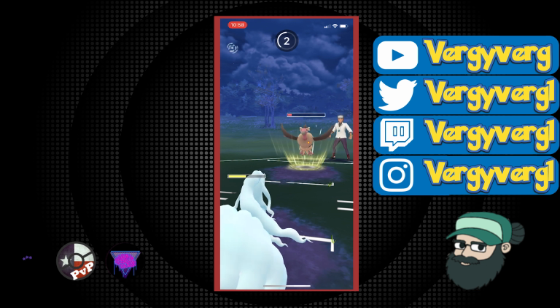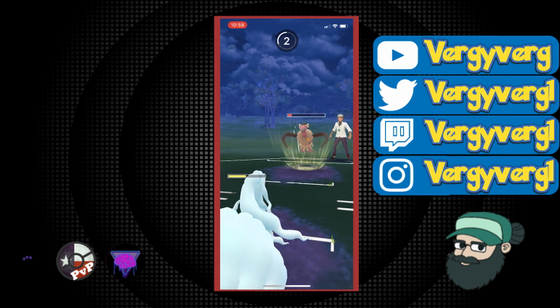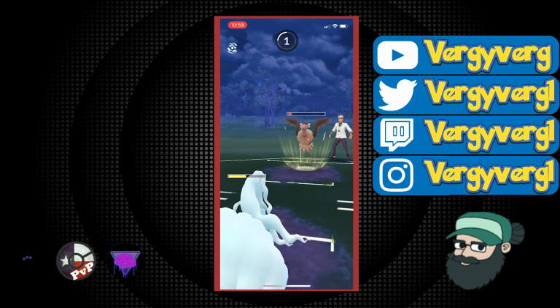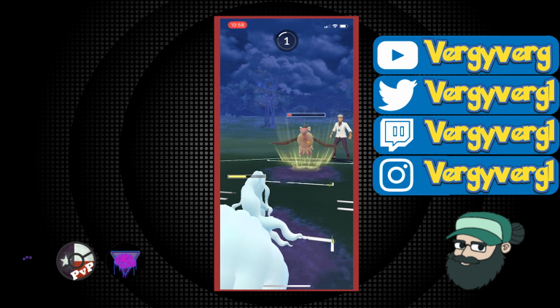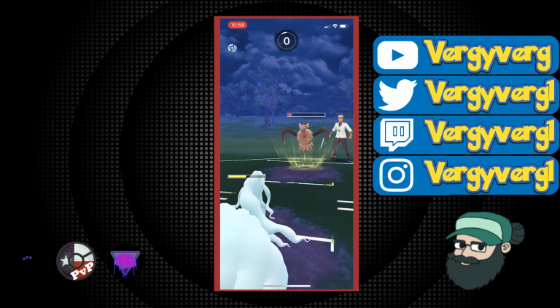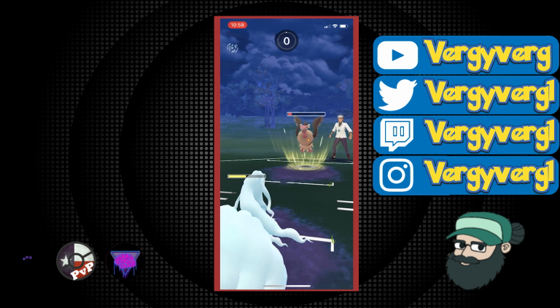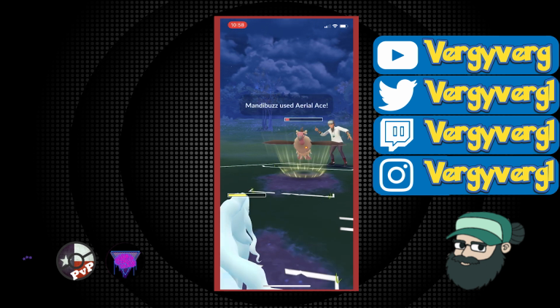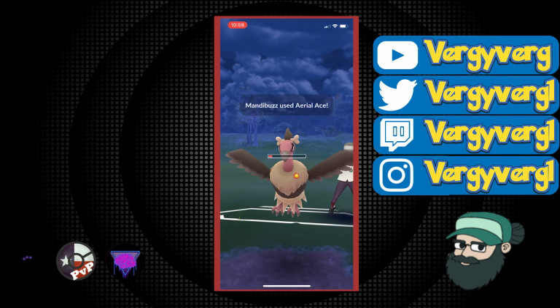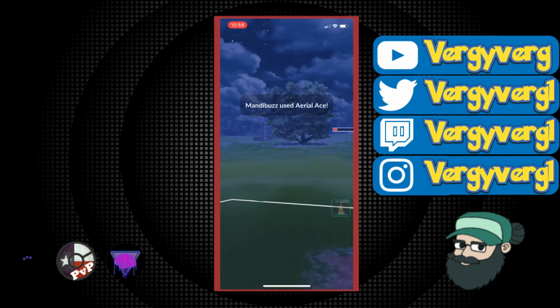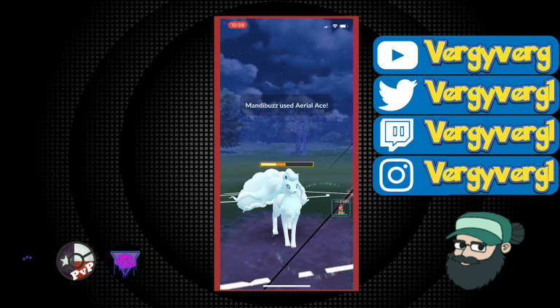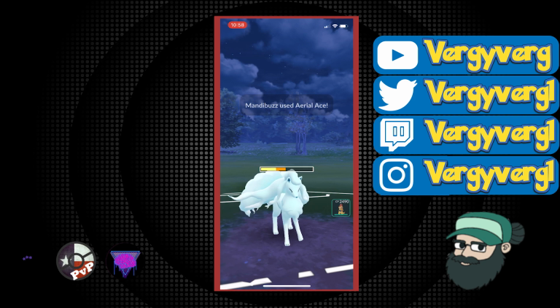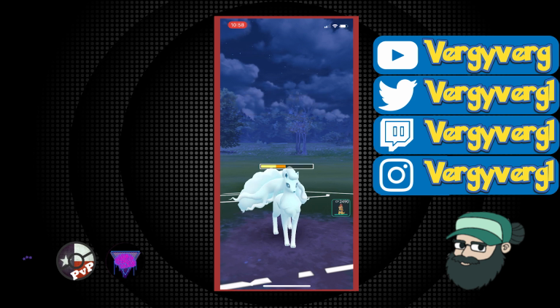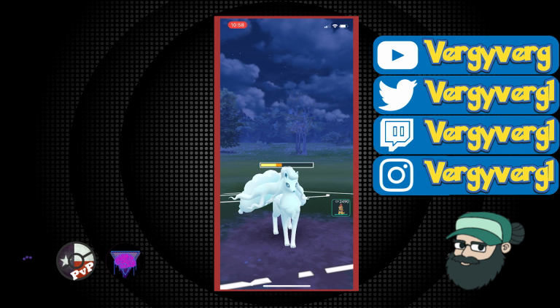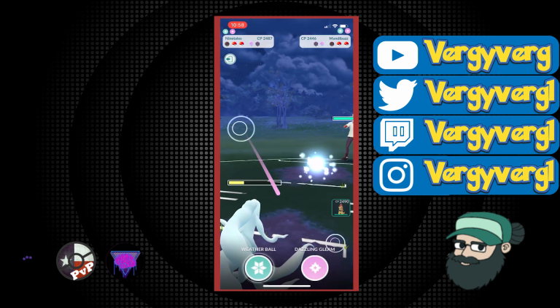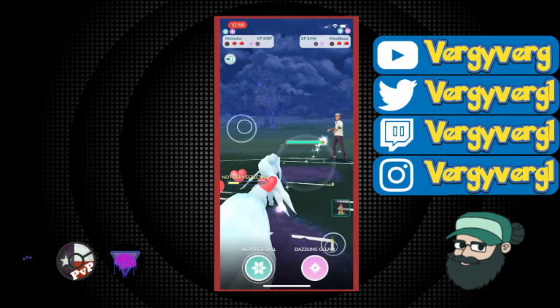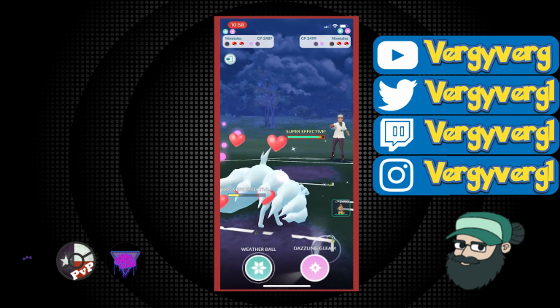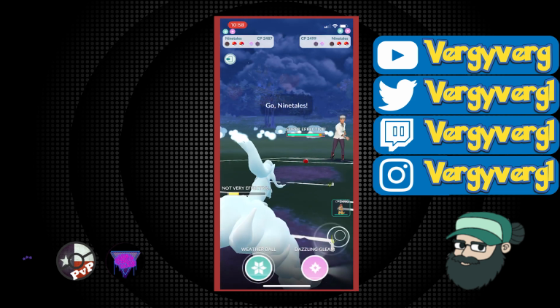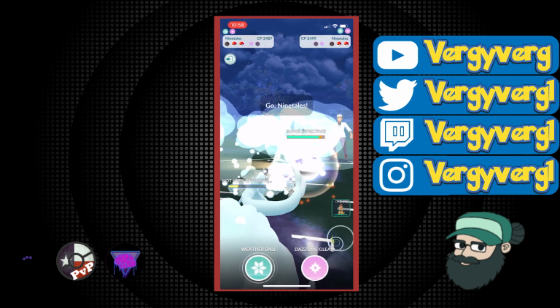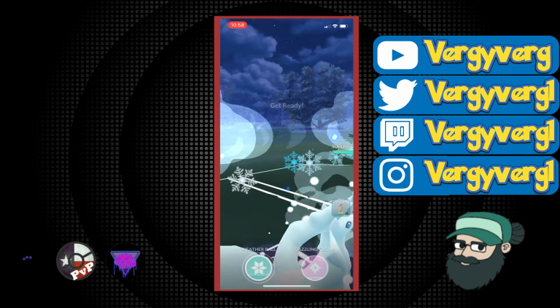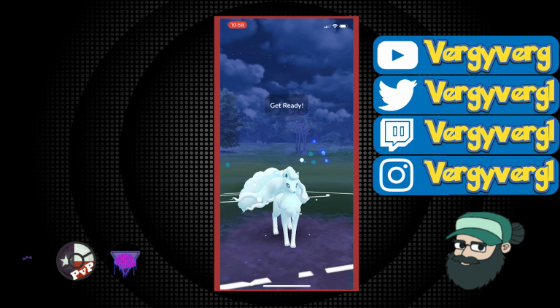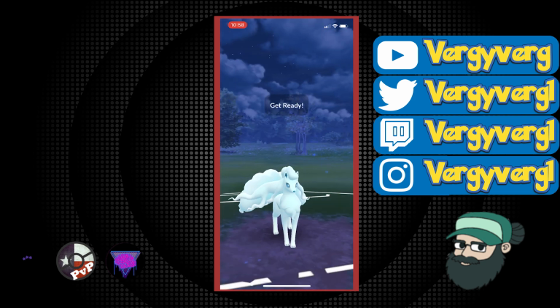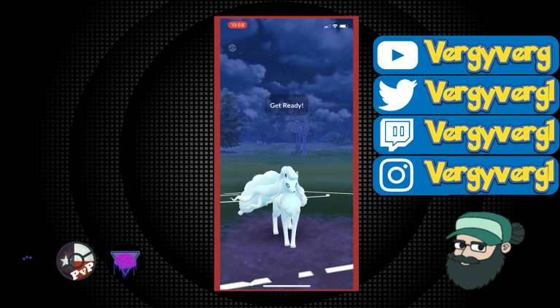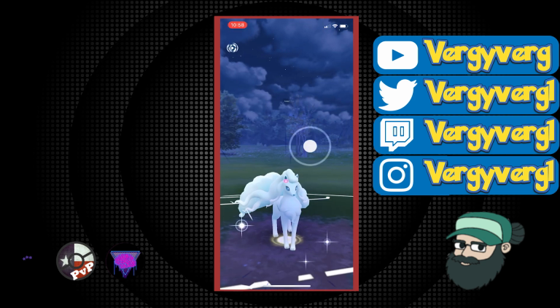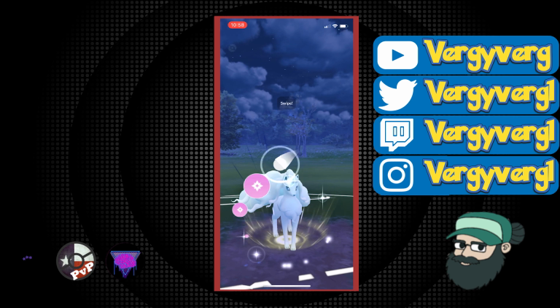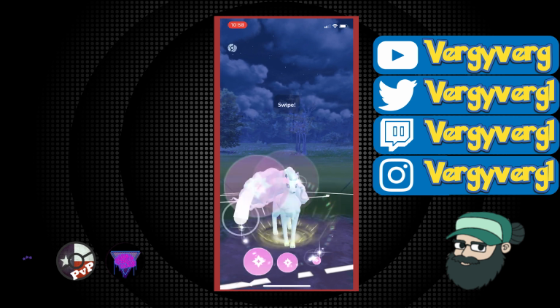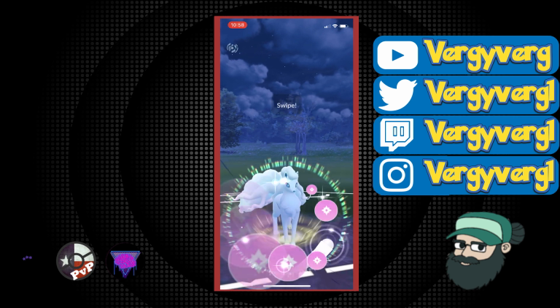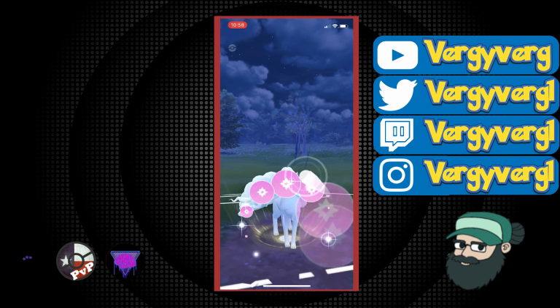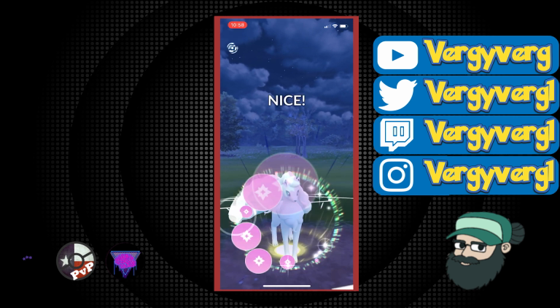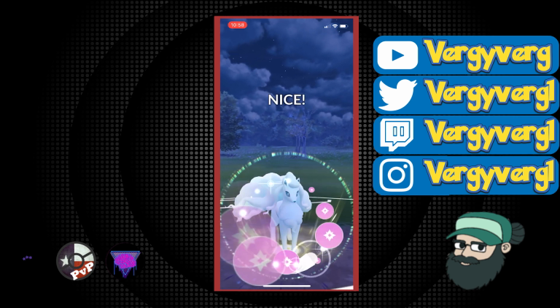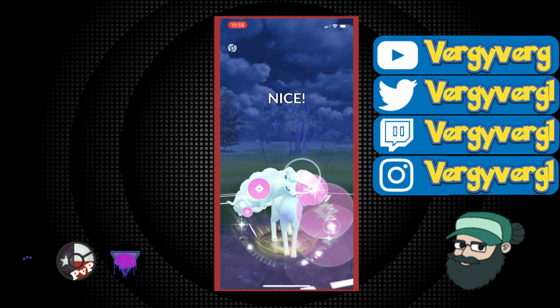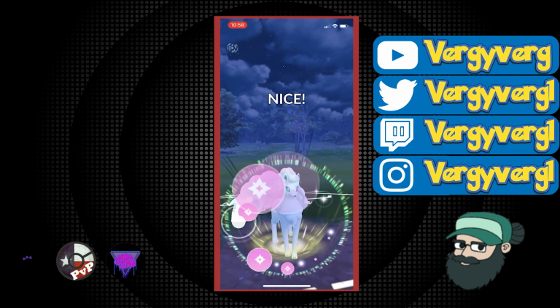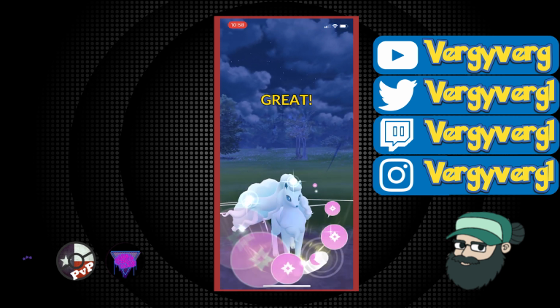So I'm going to need some events, especially for Politoed. And I don't think Mandibuzz is ever going to get an event — just keep hatching those eggs. They do end up coming with Alolan Ninetales here. It does have Powder Snow, but I'm going to just go for the Dazzling Gleam.